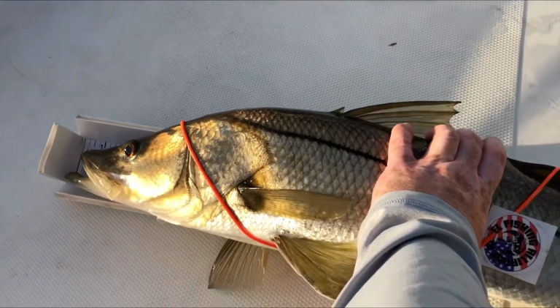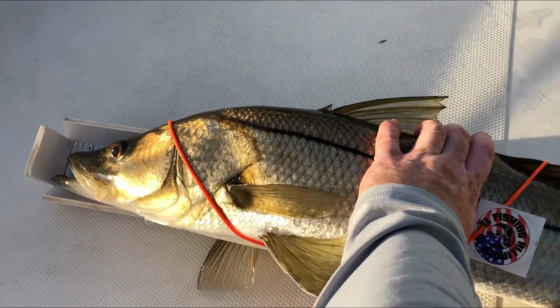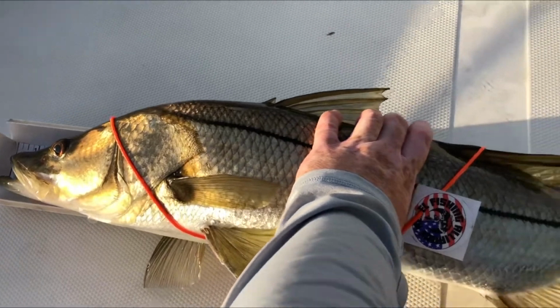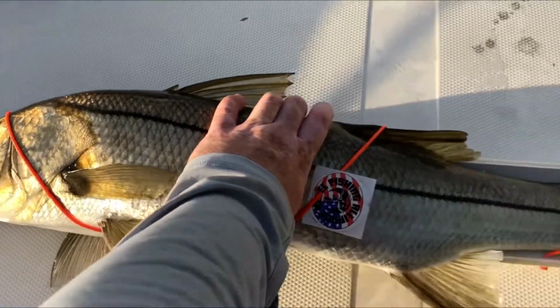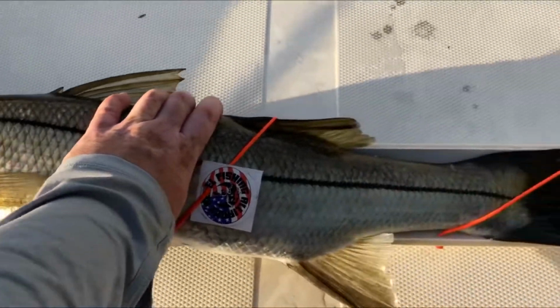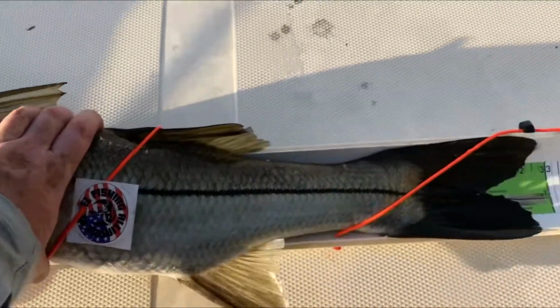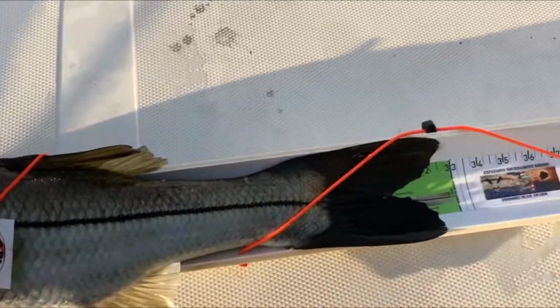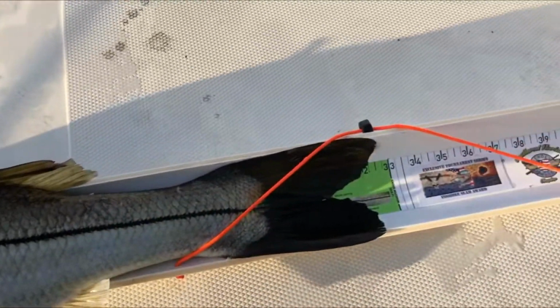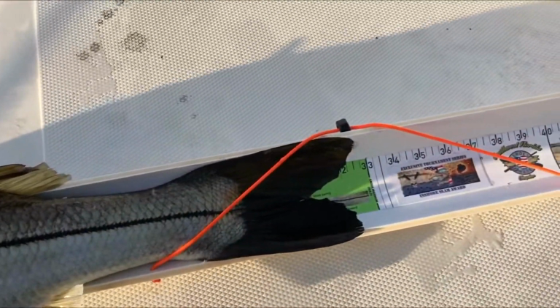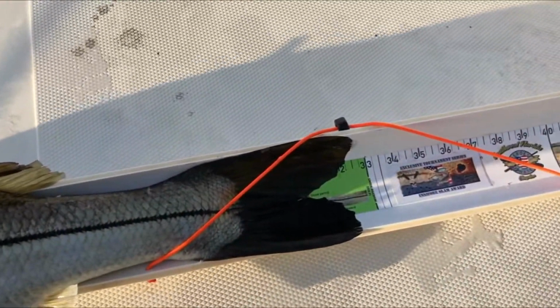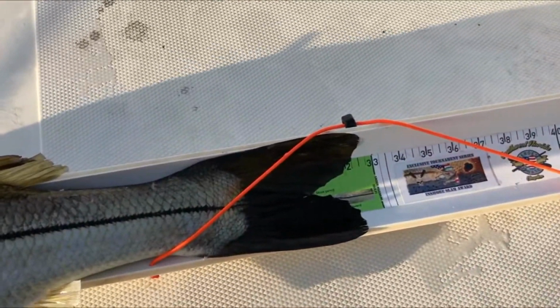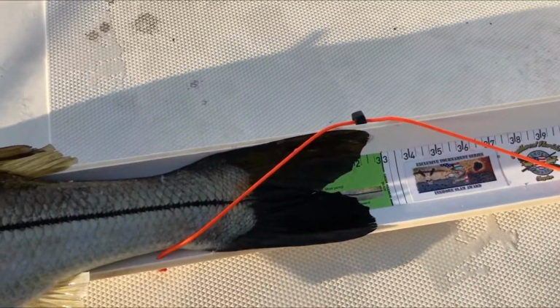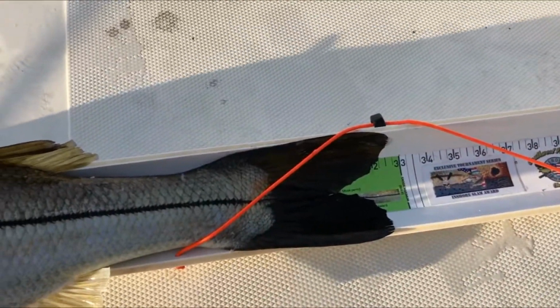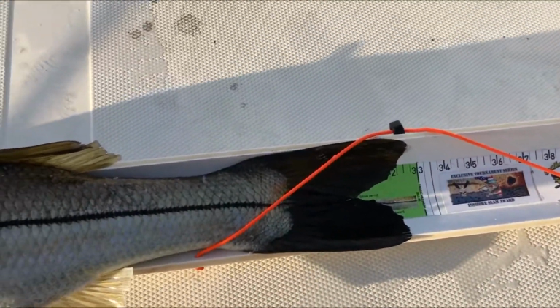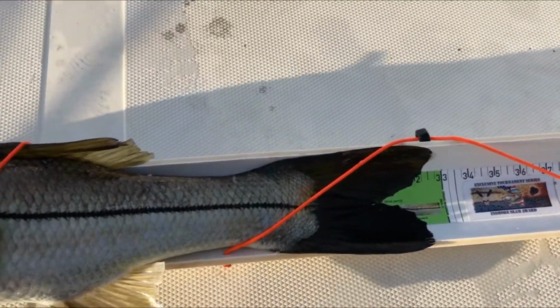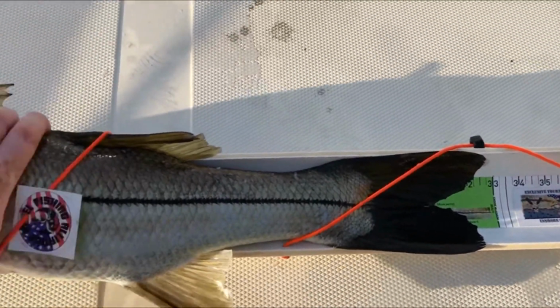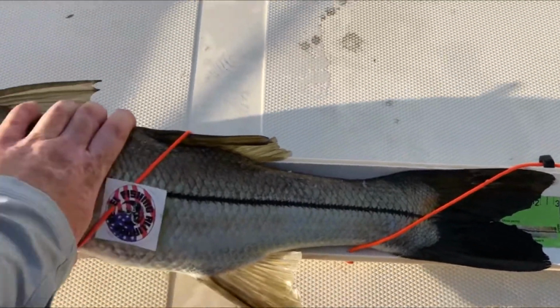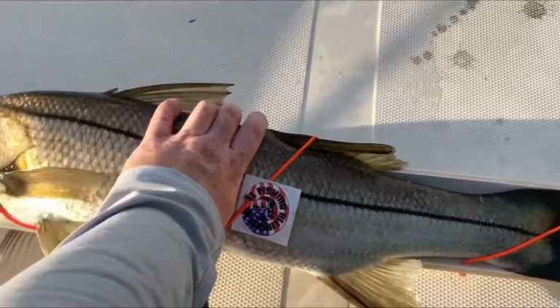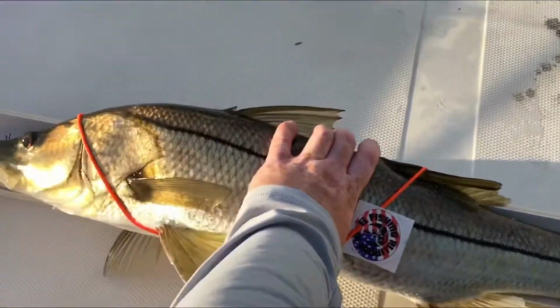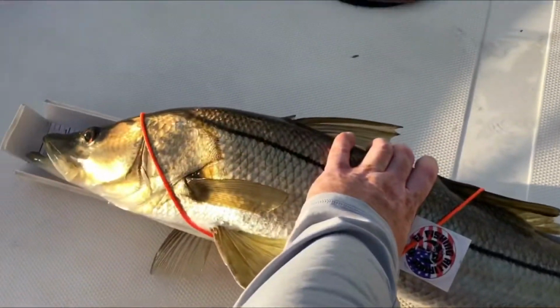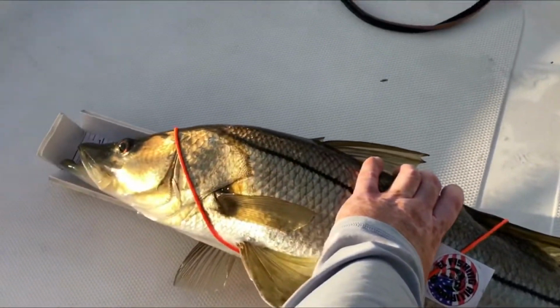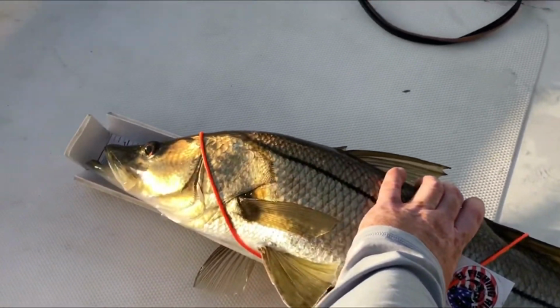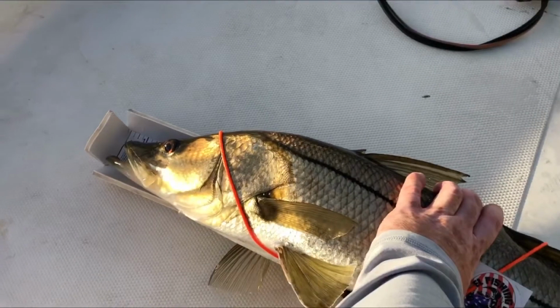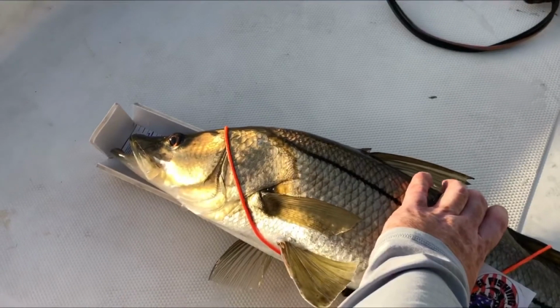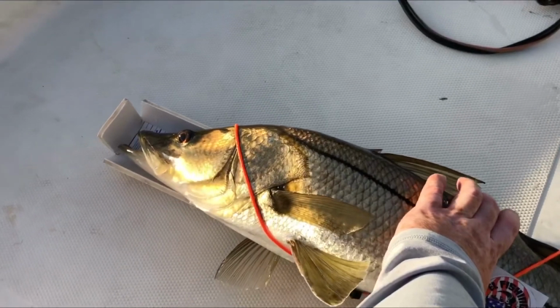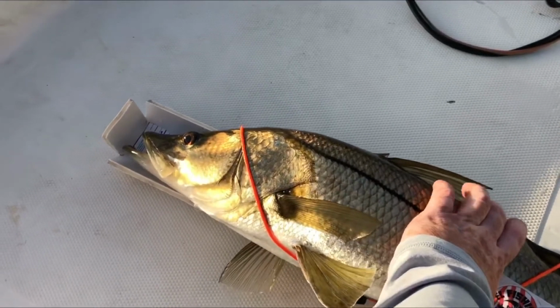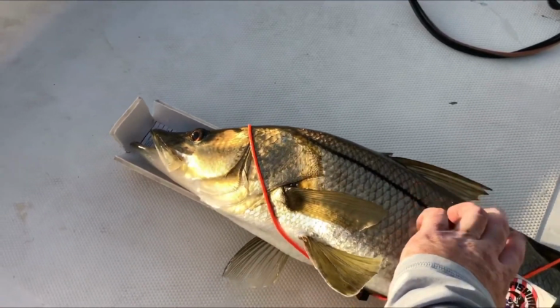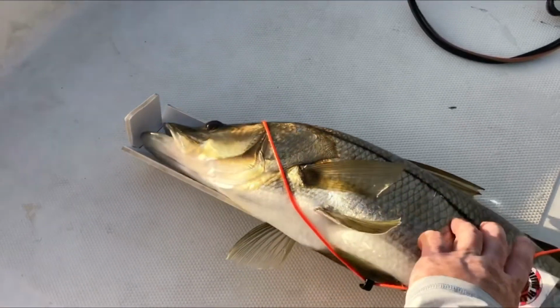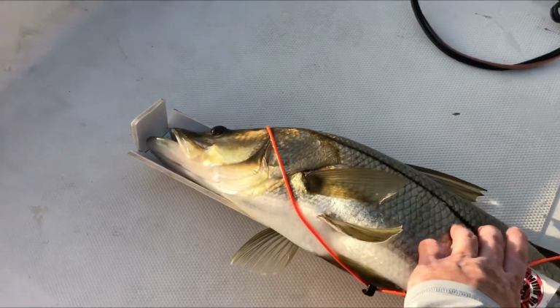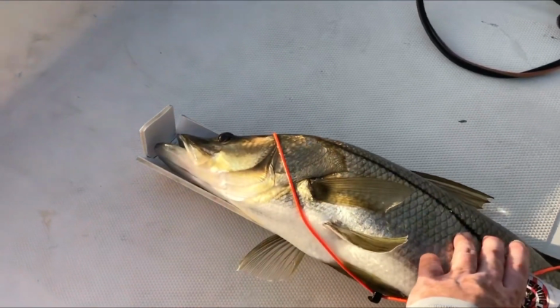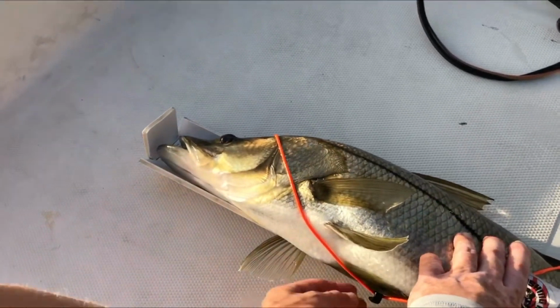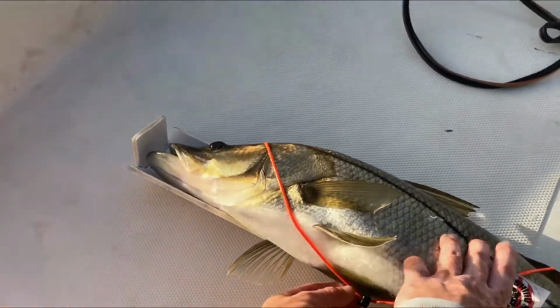Mouth all the way up to the board. Pinch tail. Can we wet the board before we put the fish on it, just to try and protect the fish a little bit.